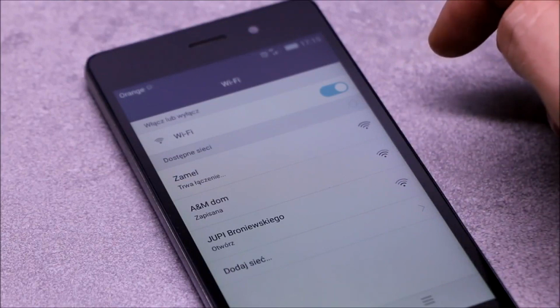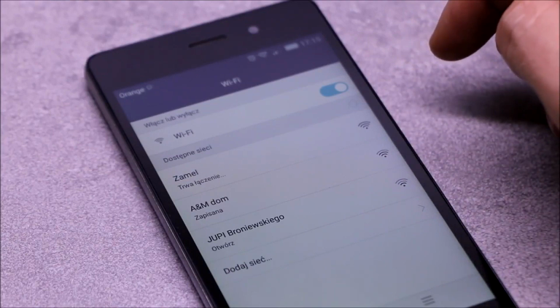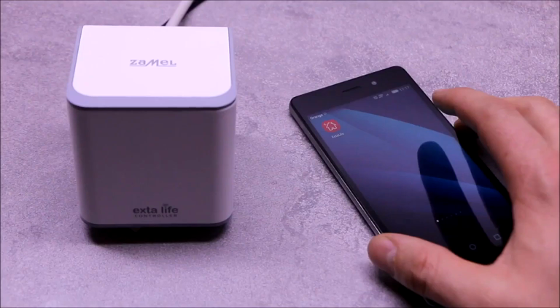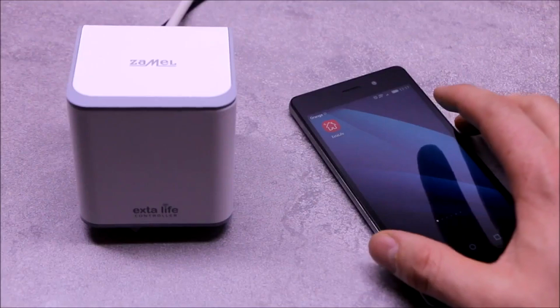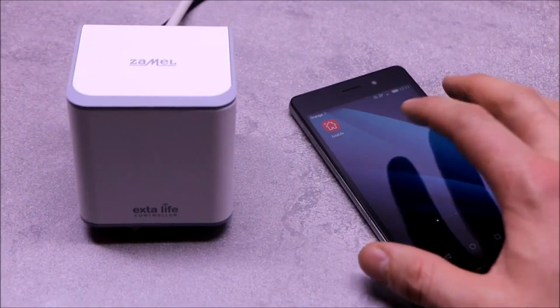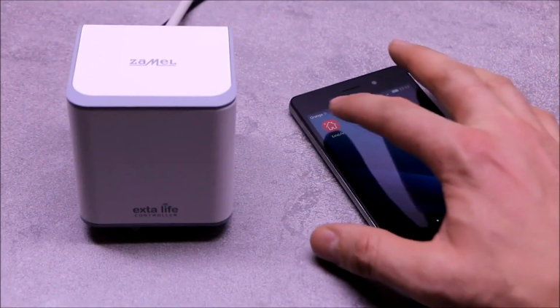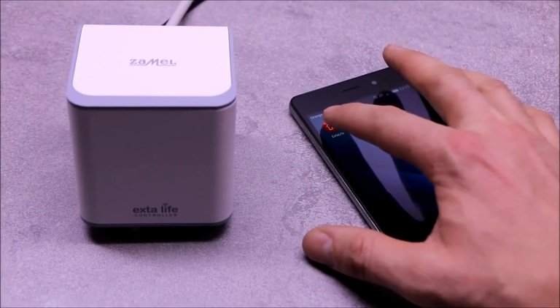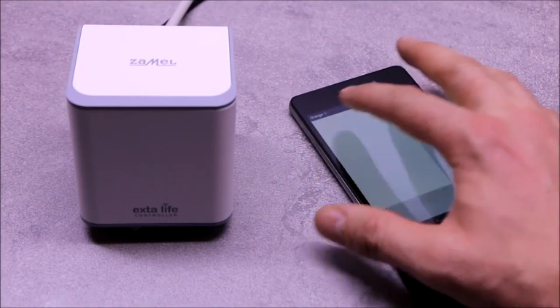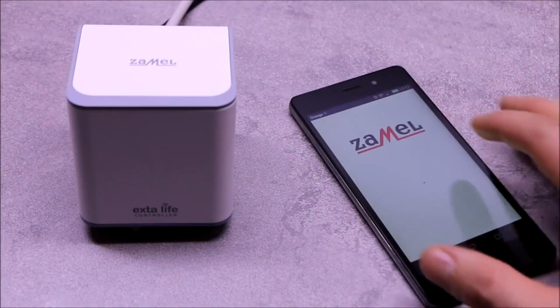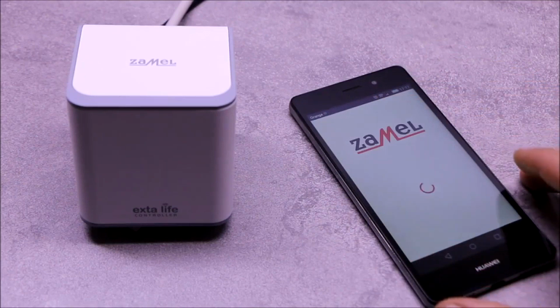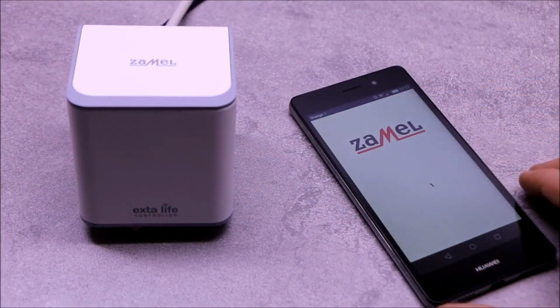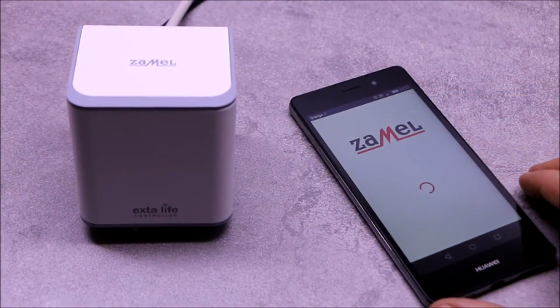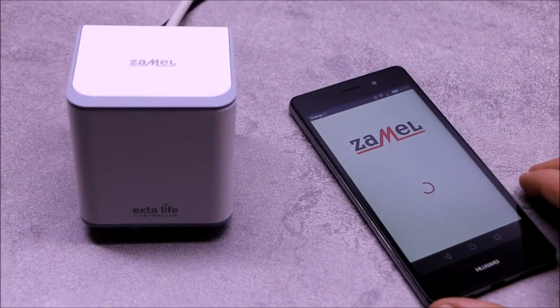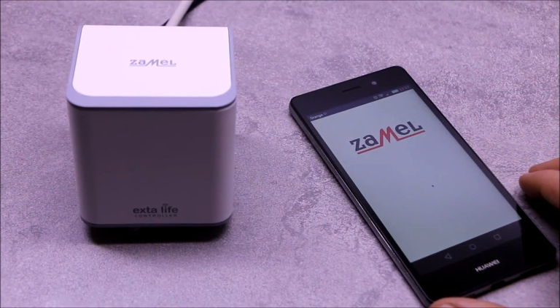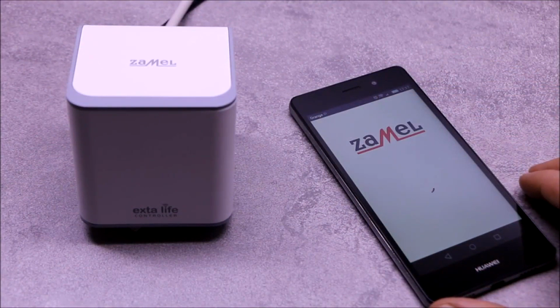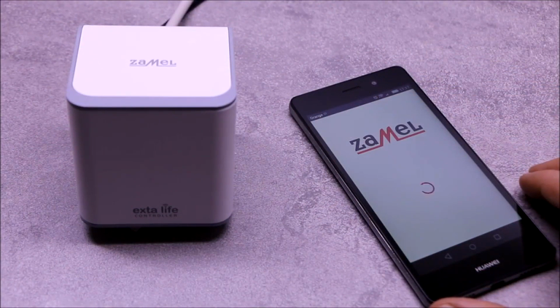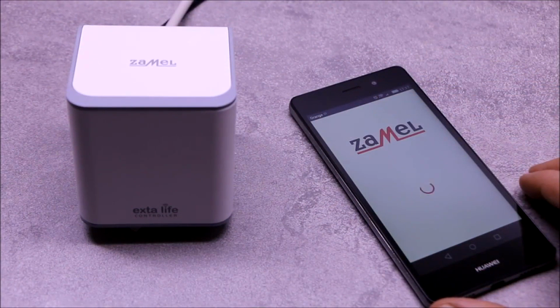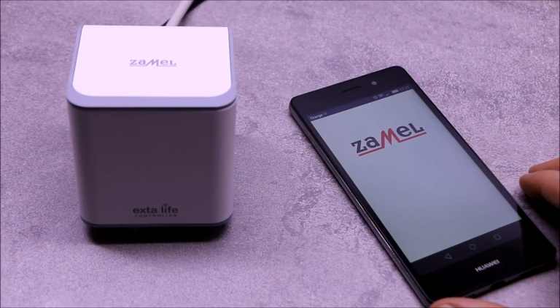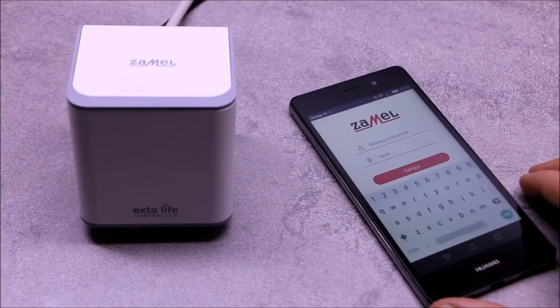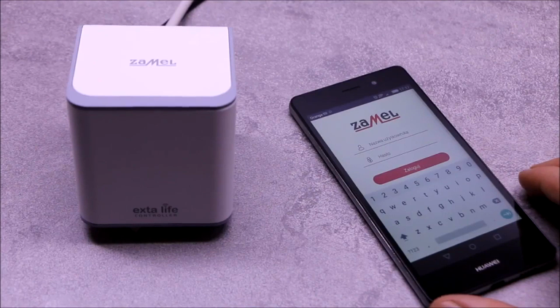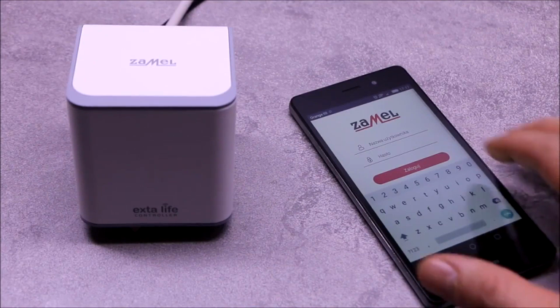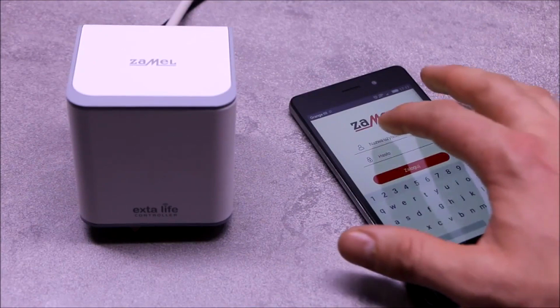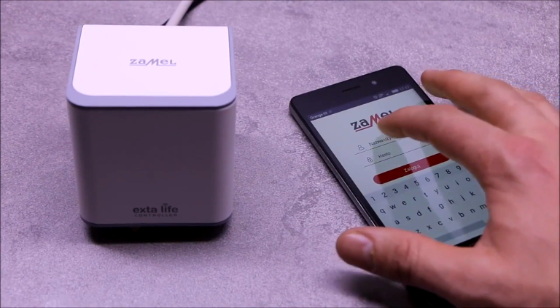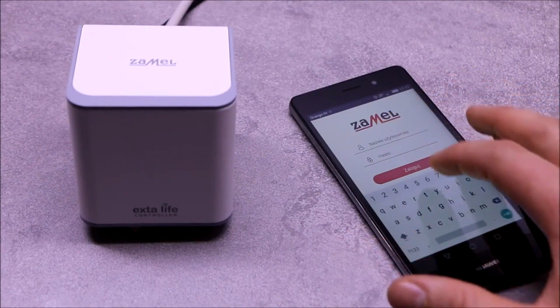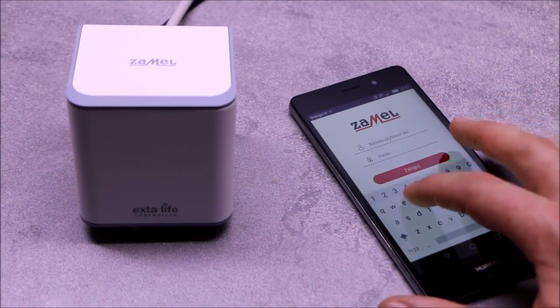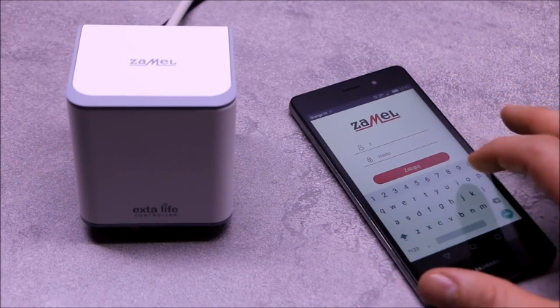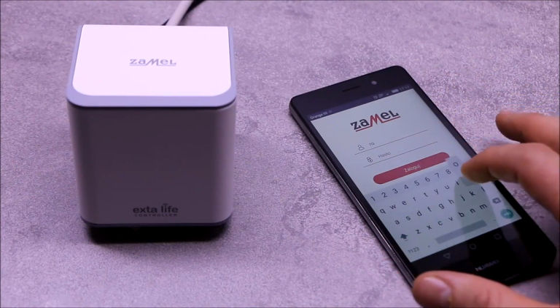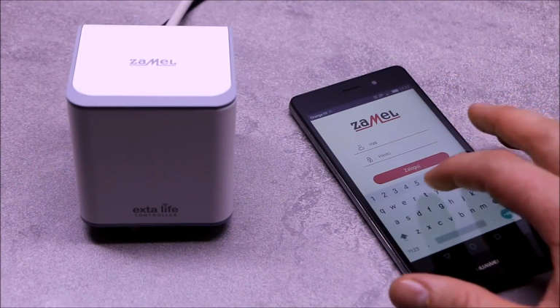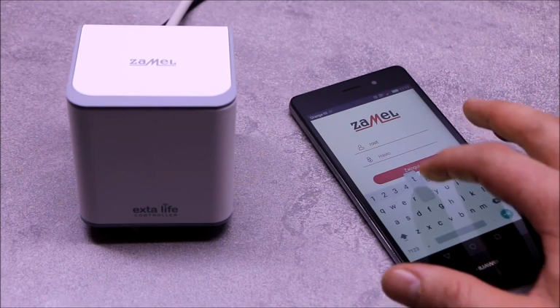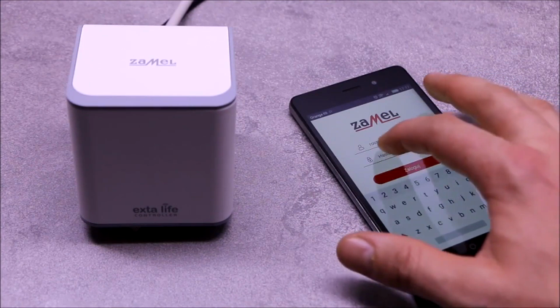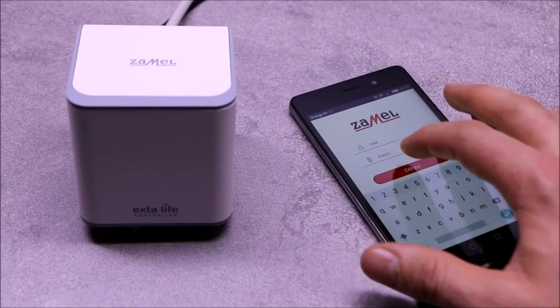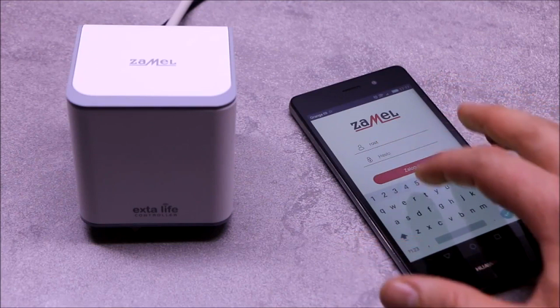The first start of the application will display the login screen. To login, use the default user name and default password. After pressing the login button and a correct login, you will be redirected to the main application window. The next step is to register devices.